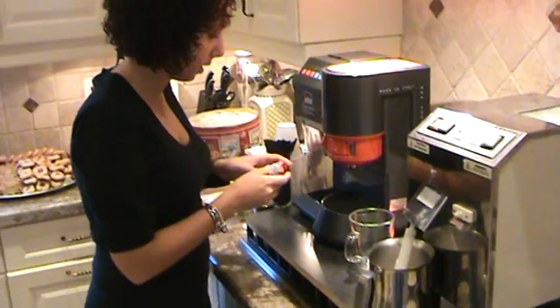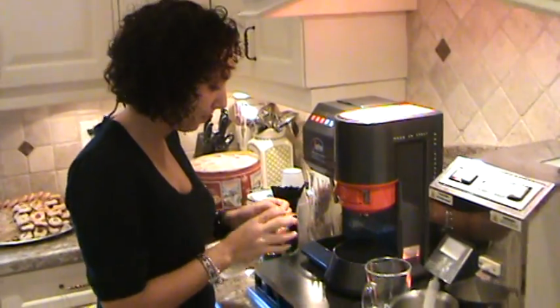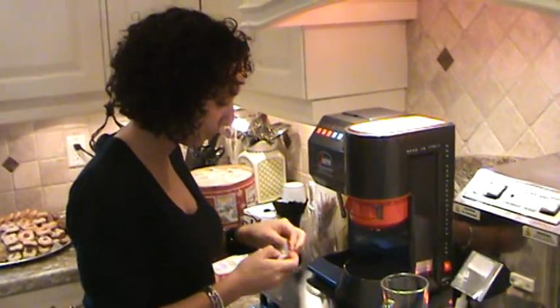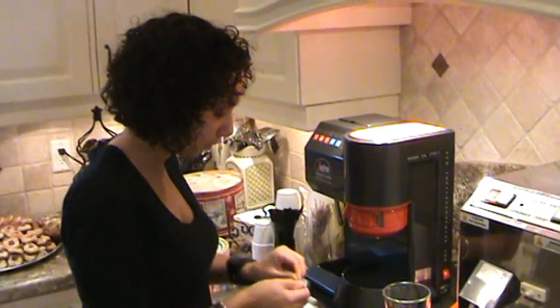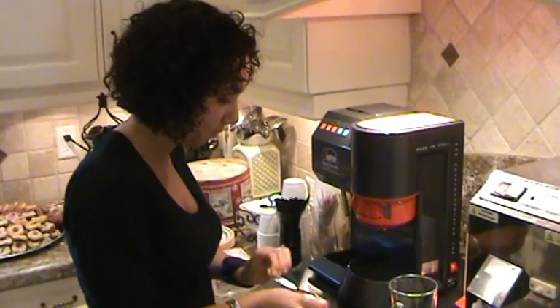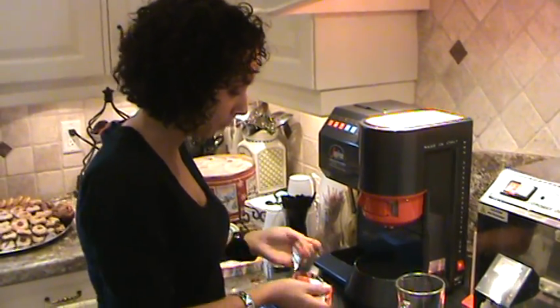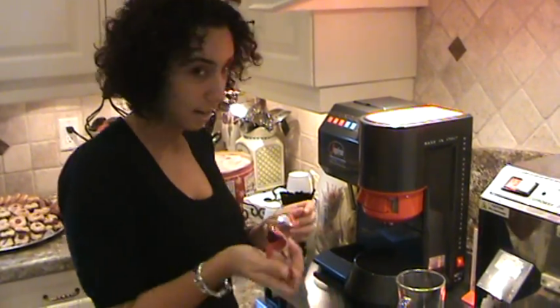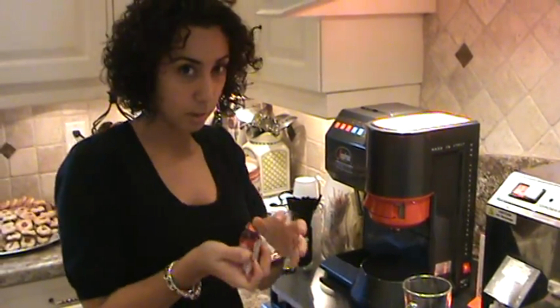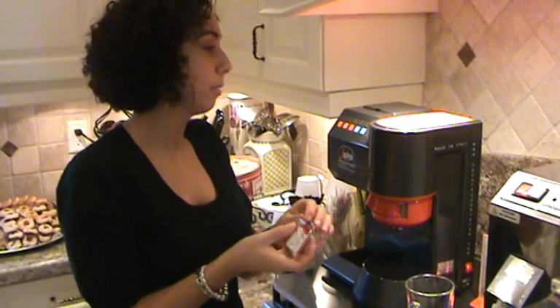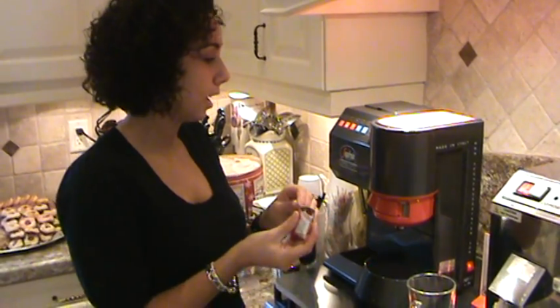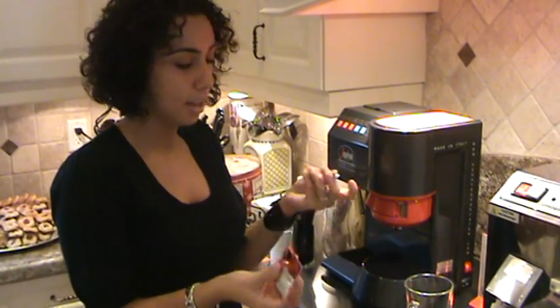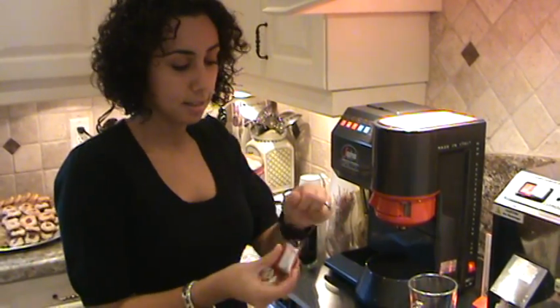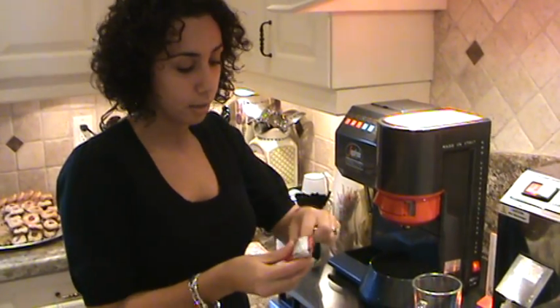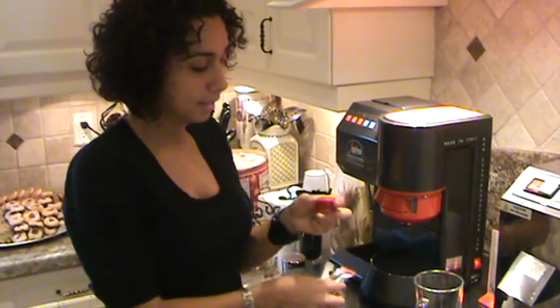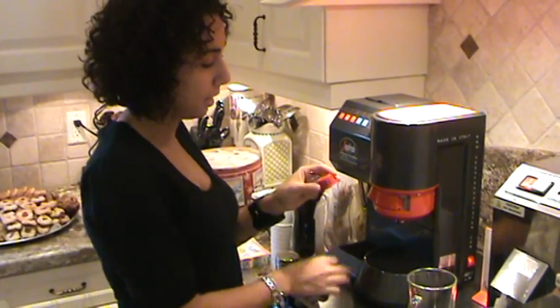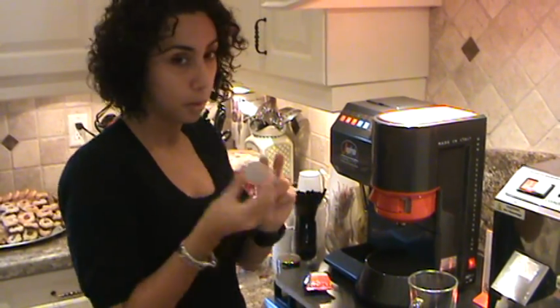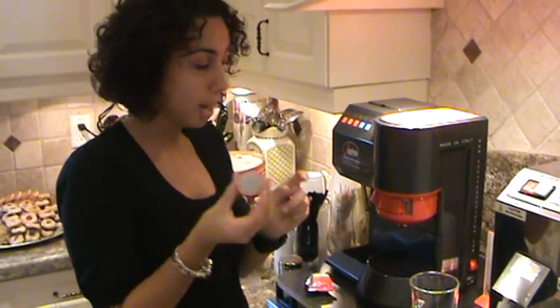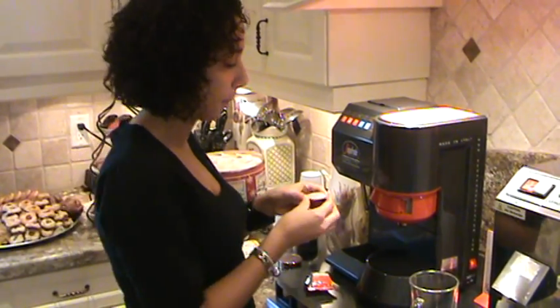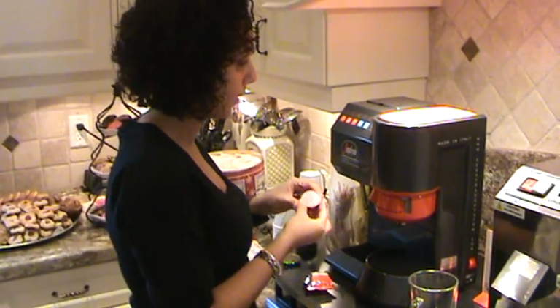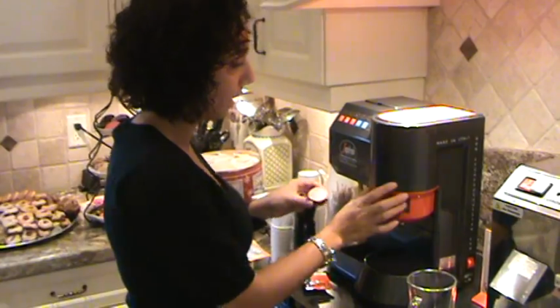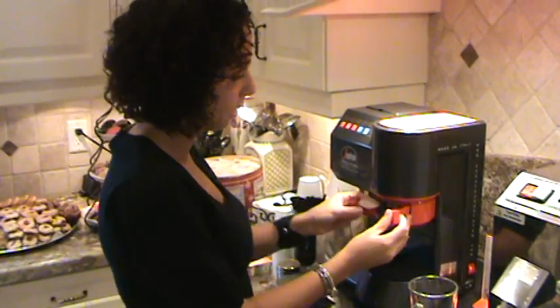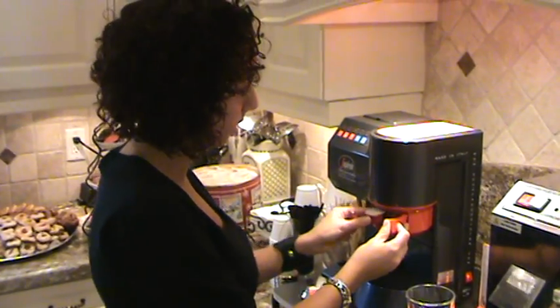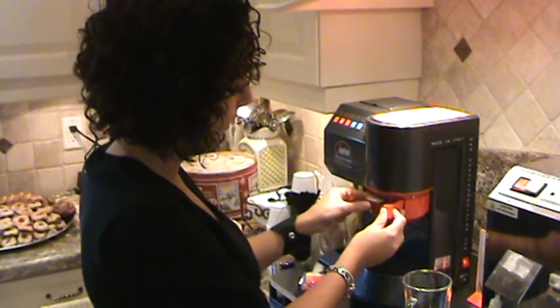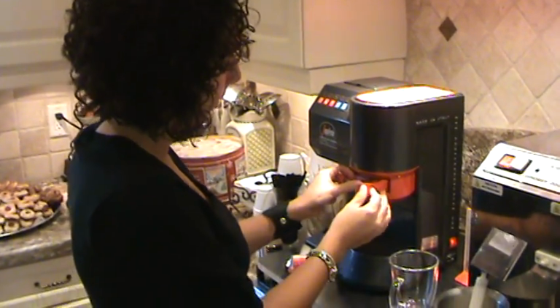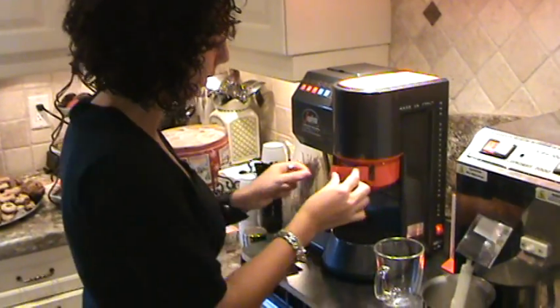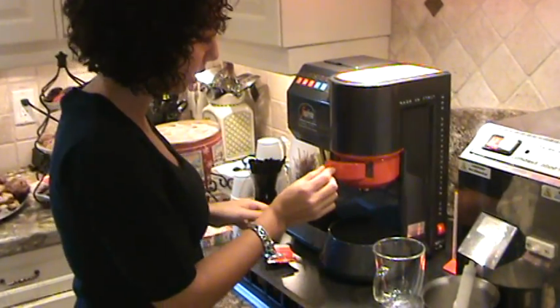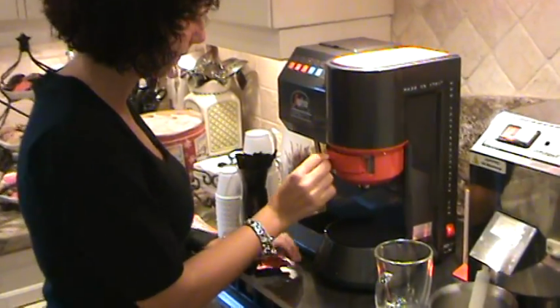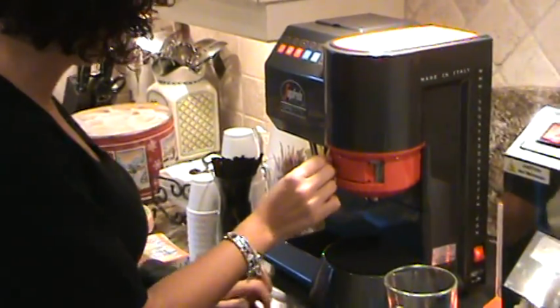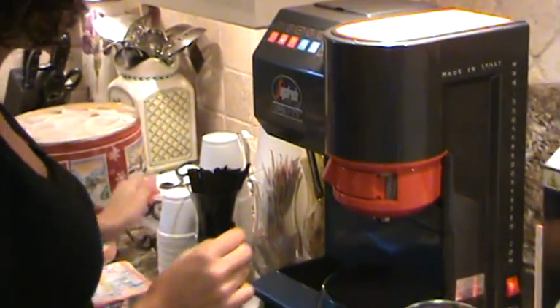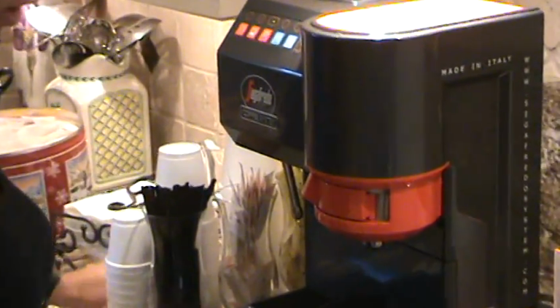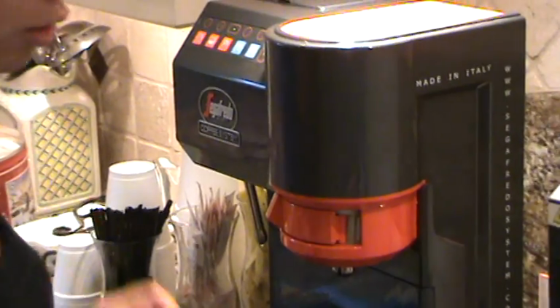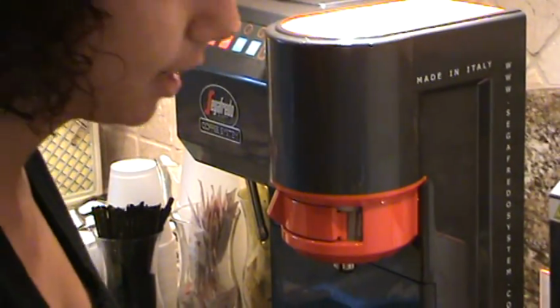When we make the coffee — again, this is what I showed everybody yesterday — this is the Saeco Frodo Essenza 01. With the pucks, you just put it right in, close the drawer, and it's ready to go.